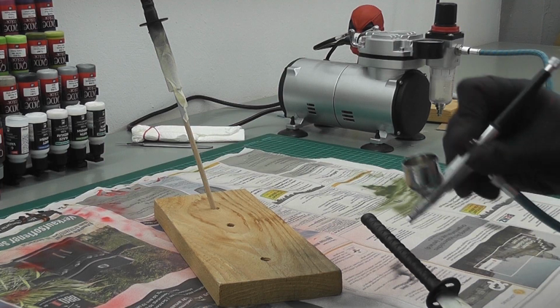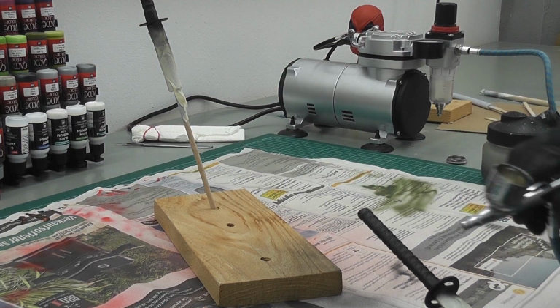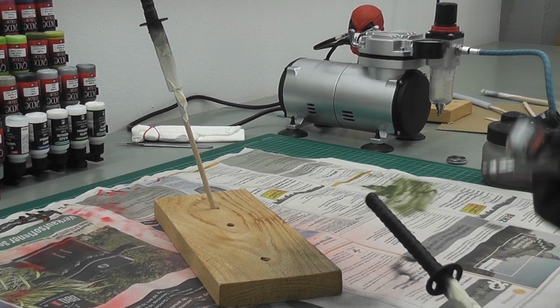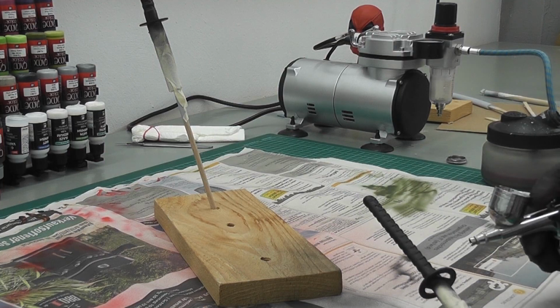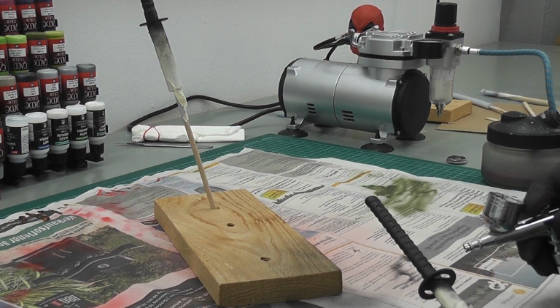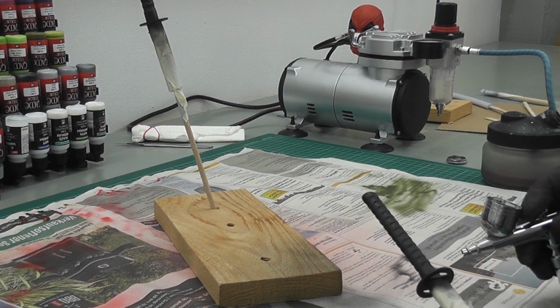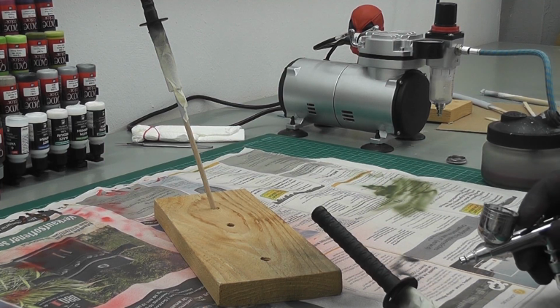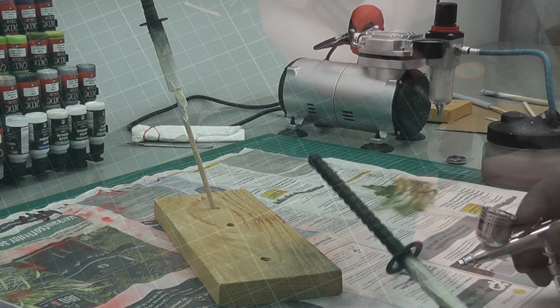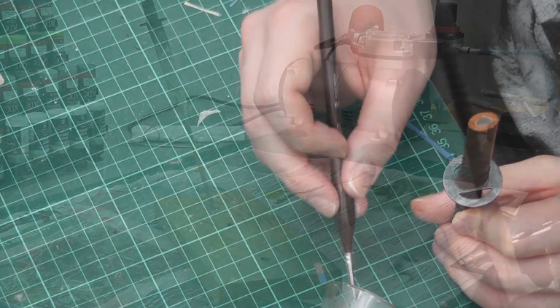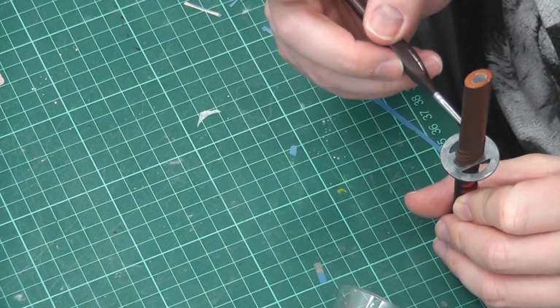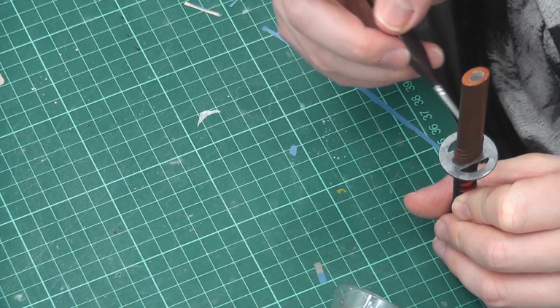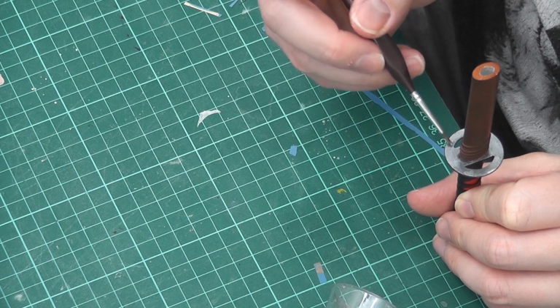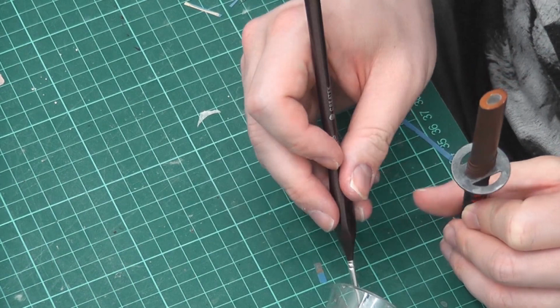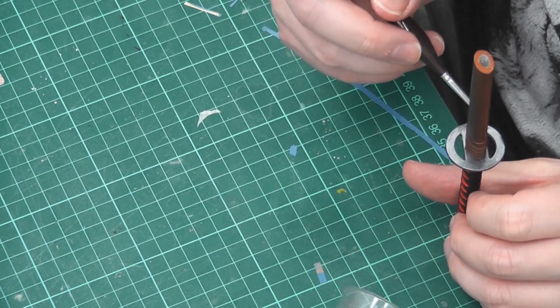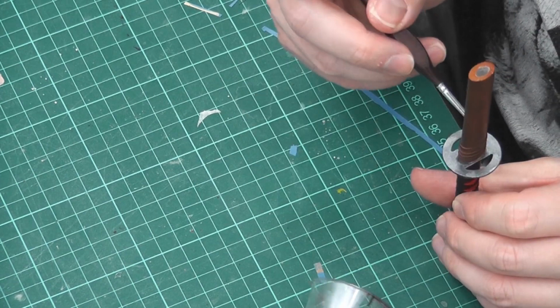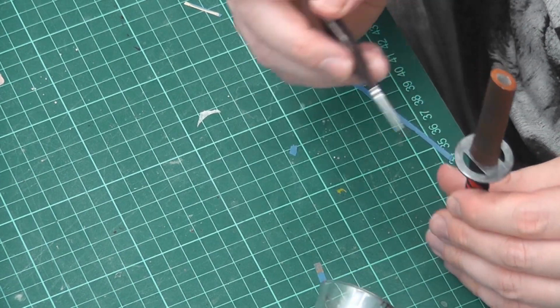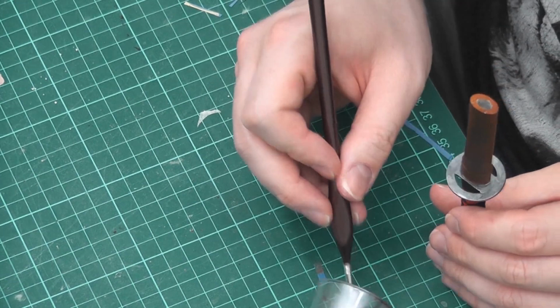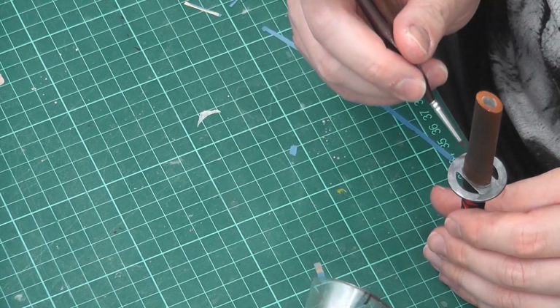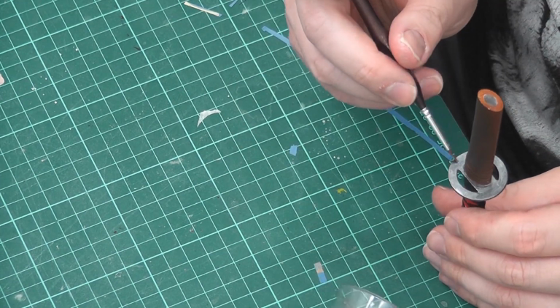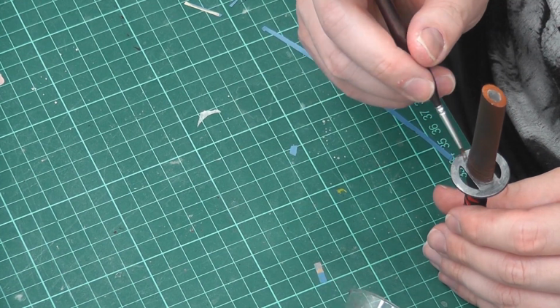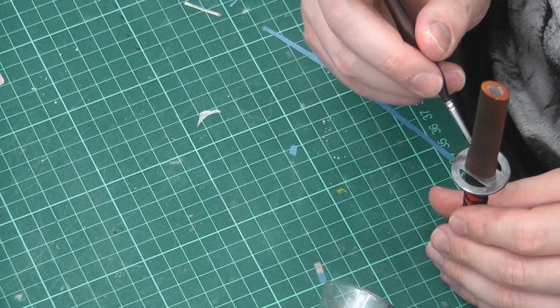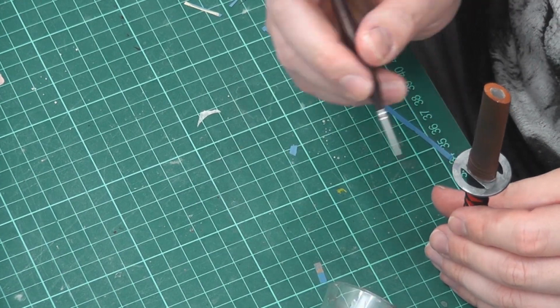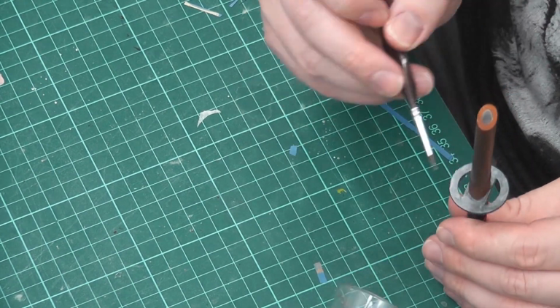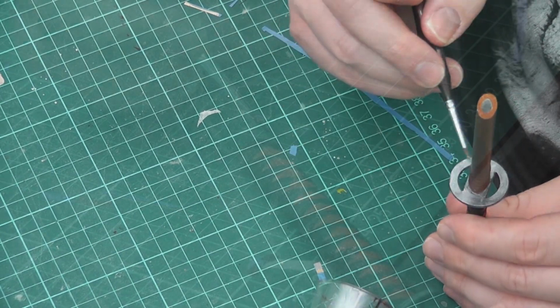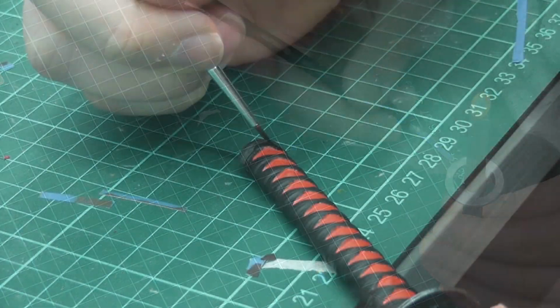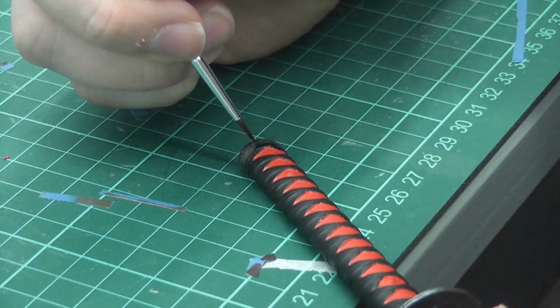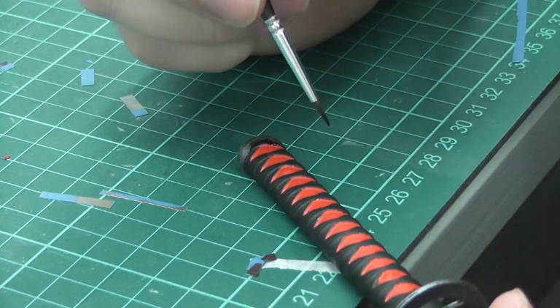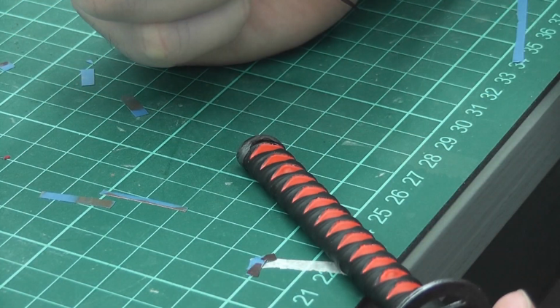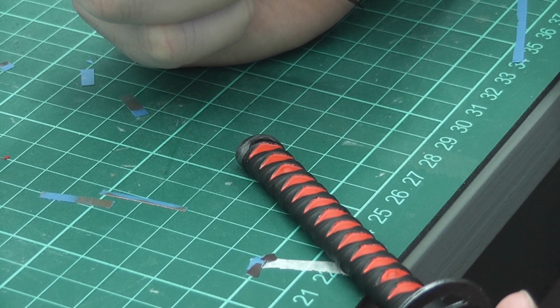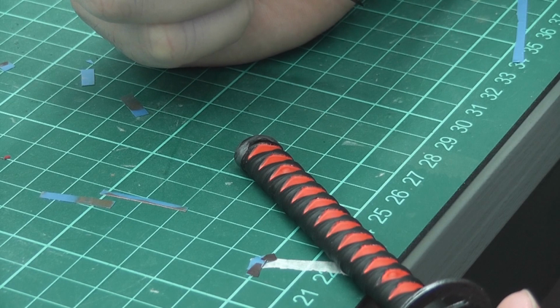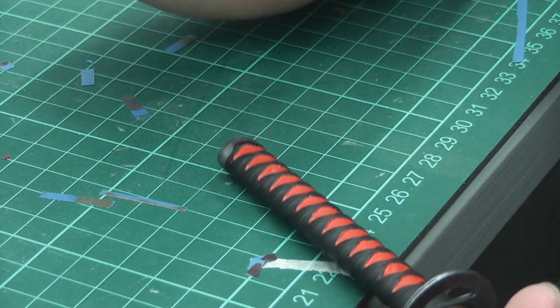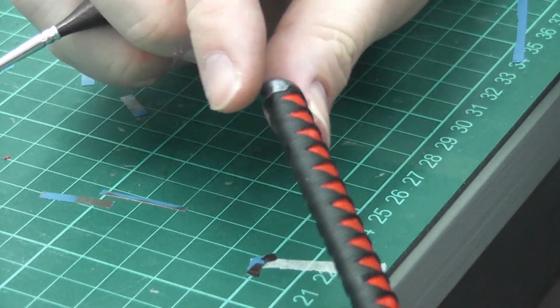The sword handles were painted black, the cross guards with gunmetal, and then I added details to the sword handles with red.